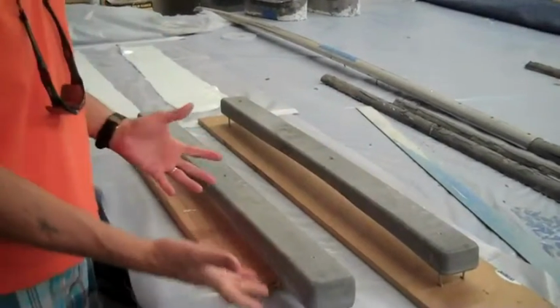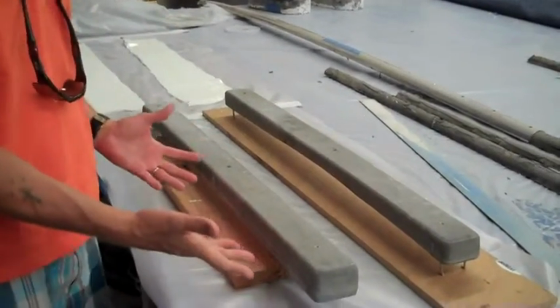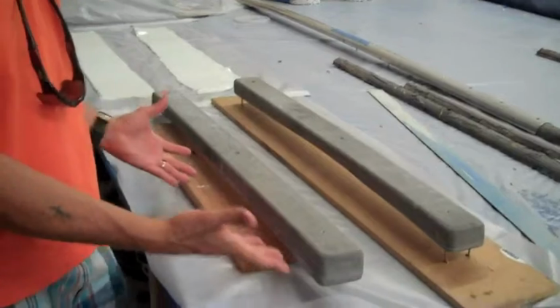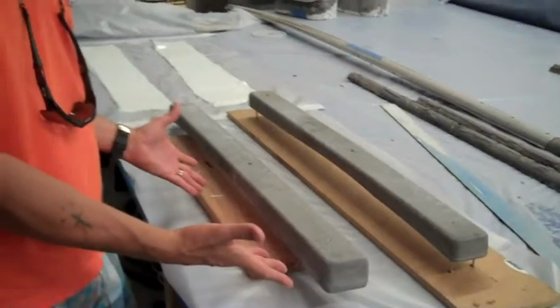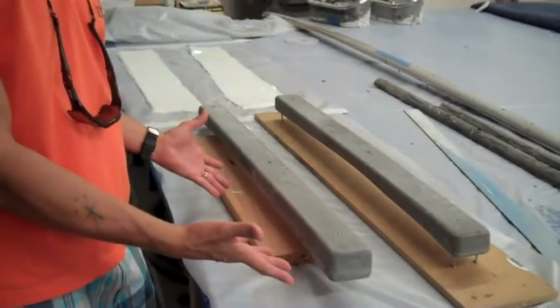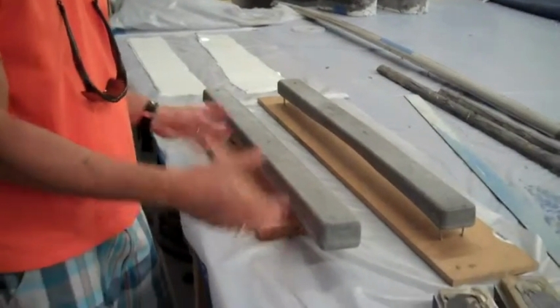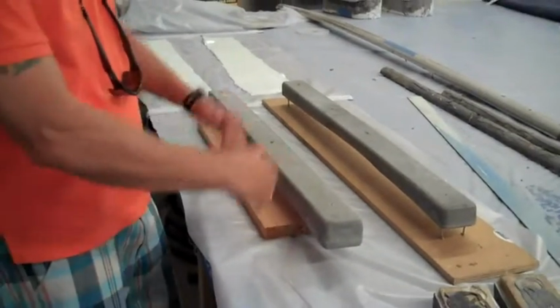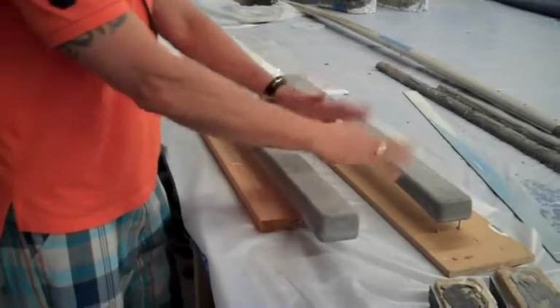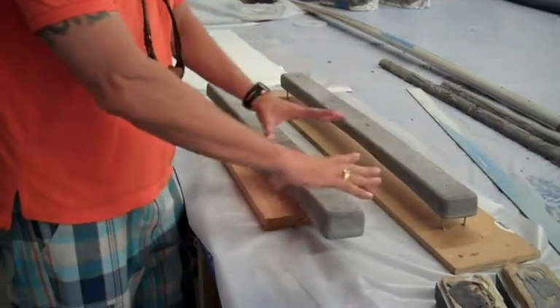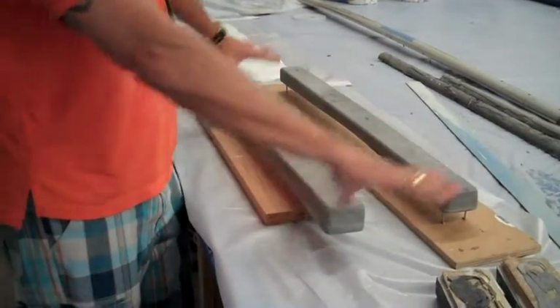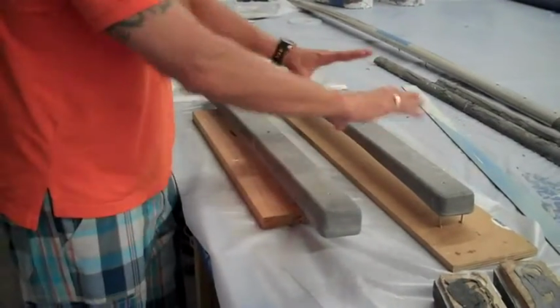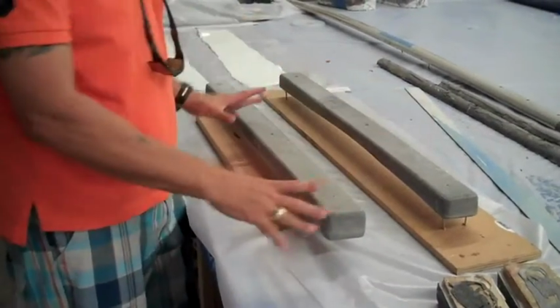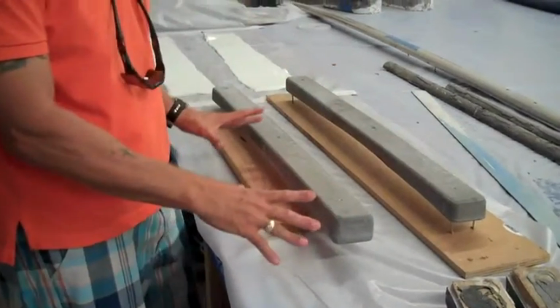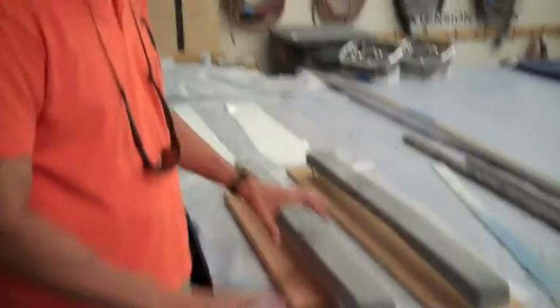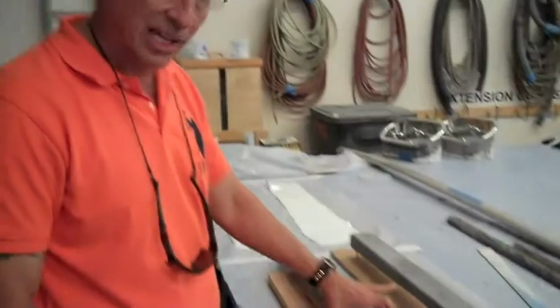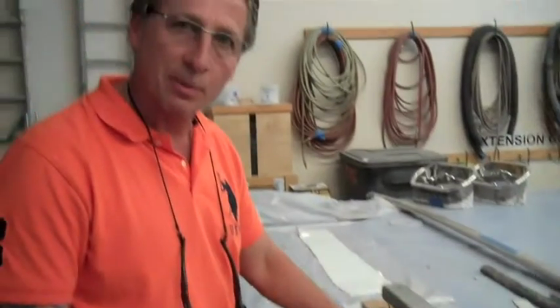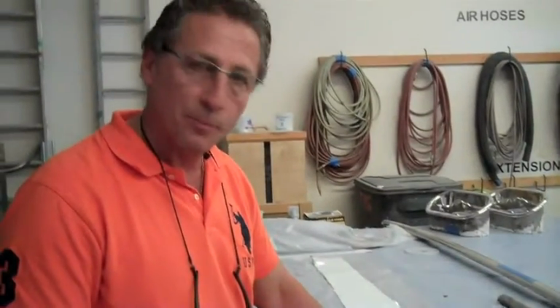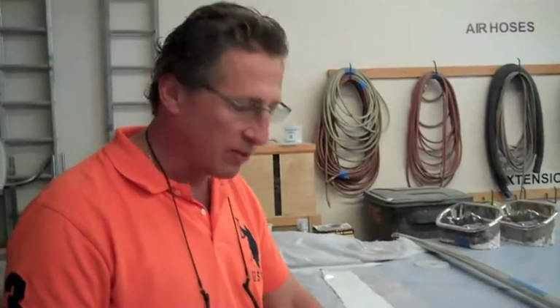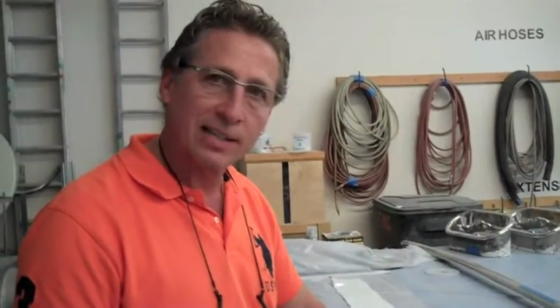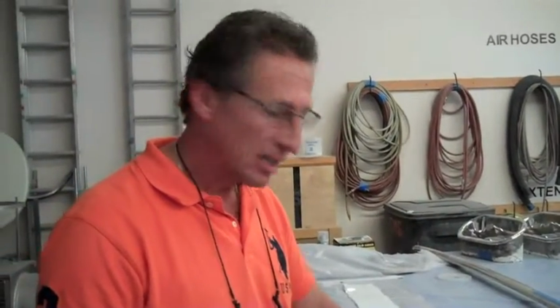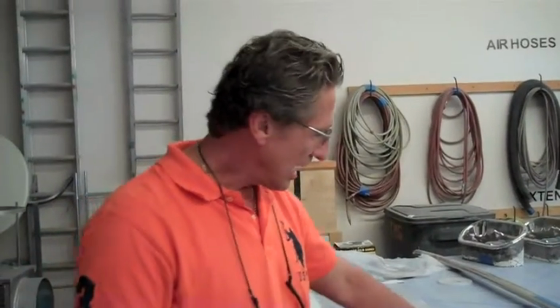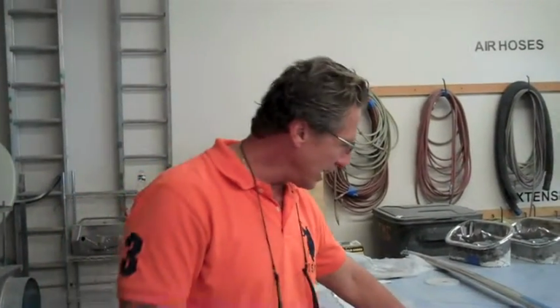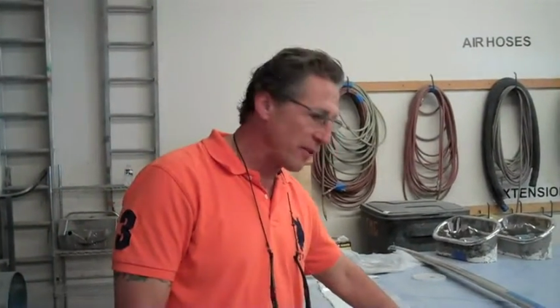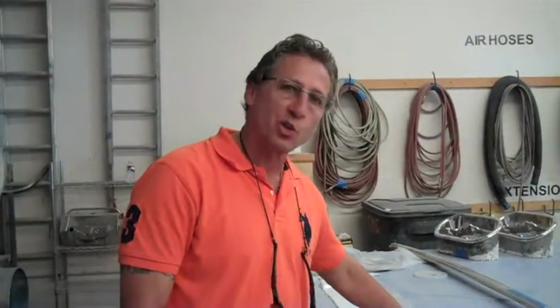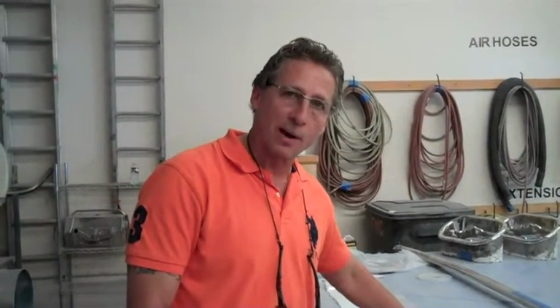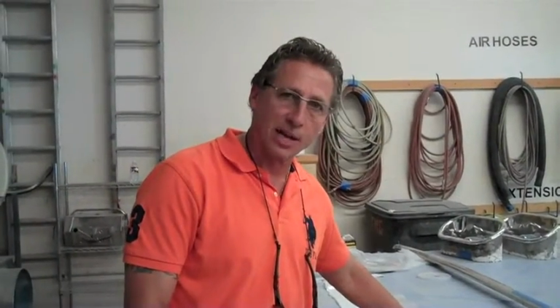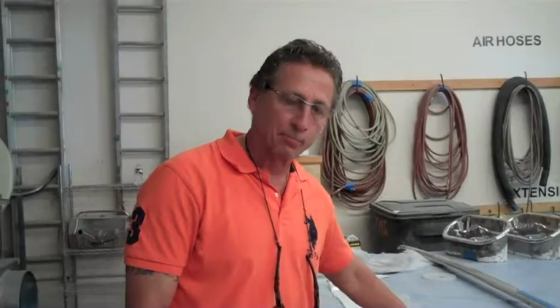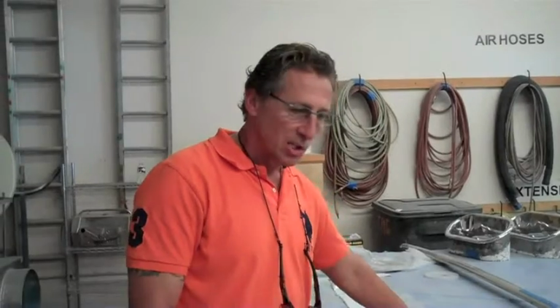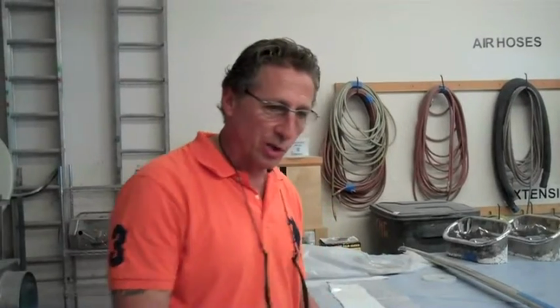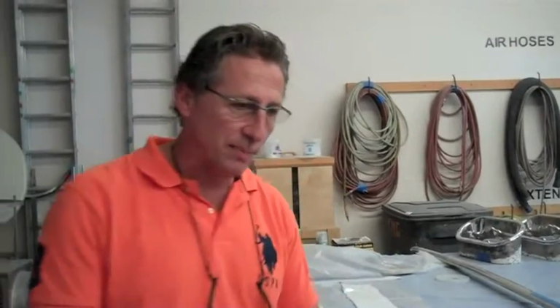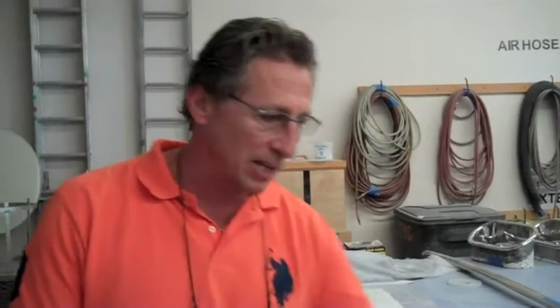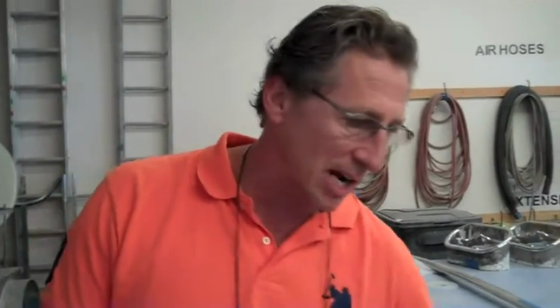This gets epoxy on the back of the transom and then laminated right into the transom and molded in. It lasts the lifetime of the boat, never breaks, and it's very, very strong with epoxy resin.